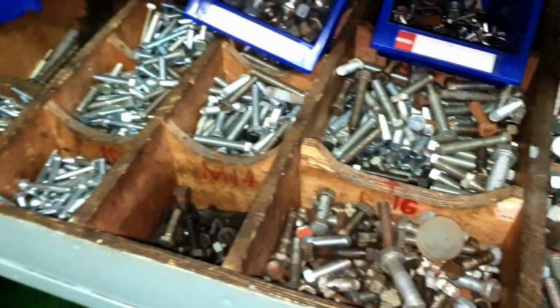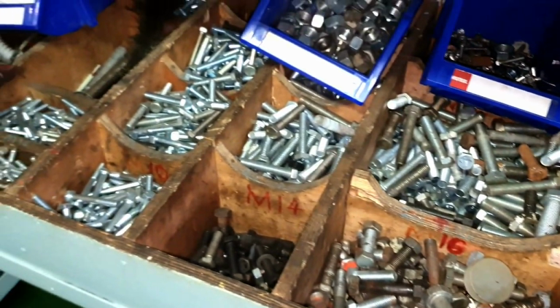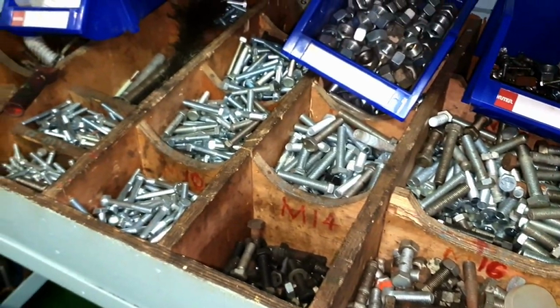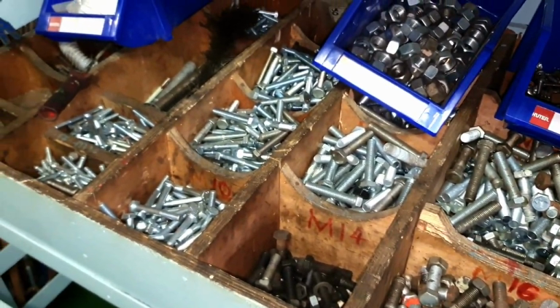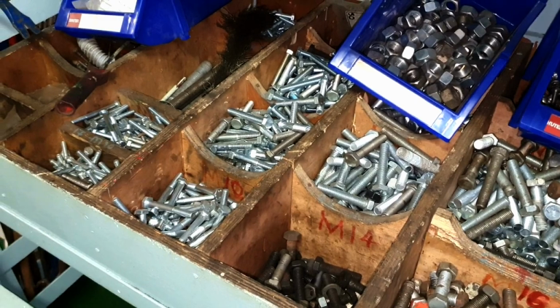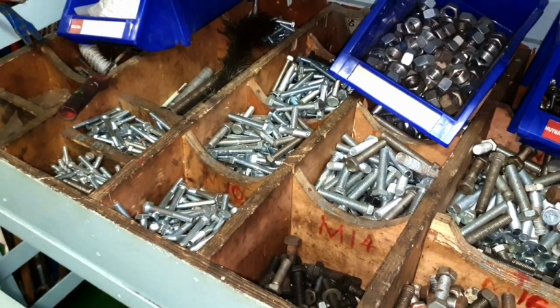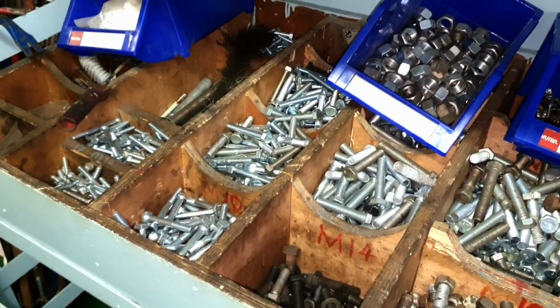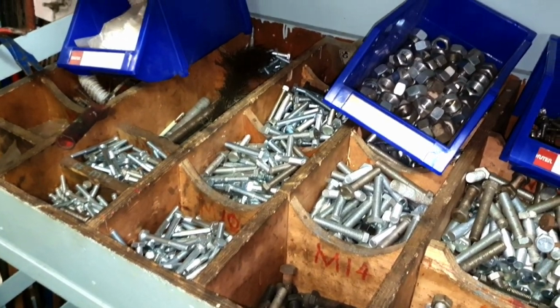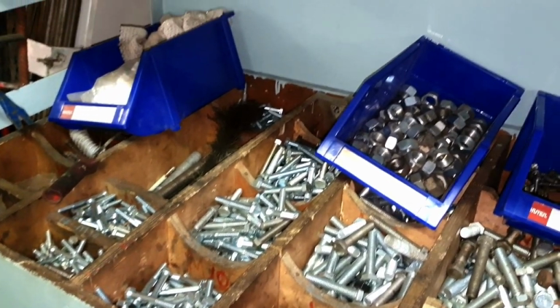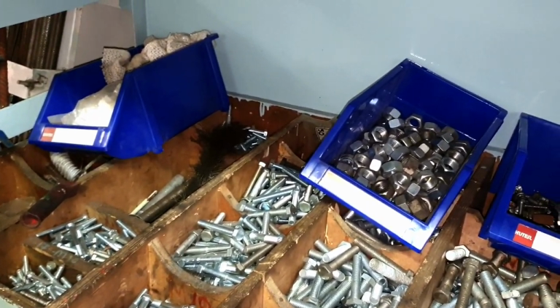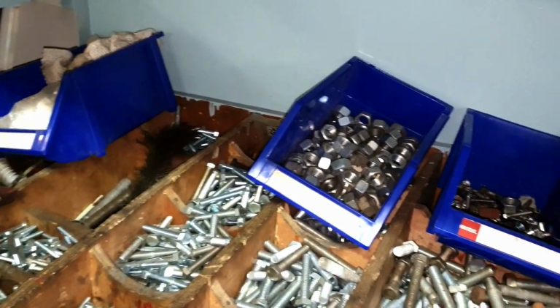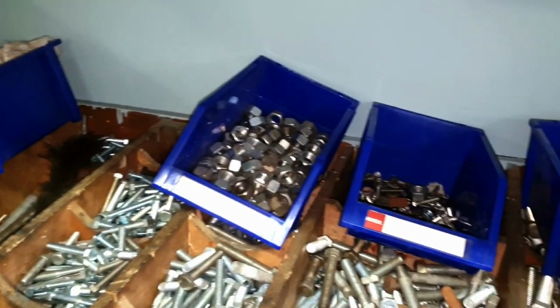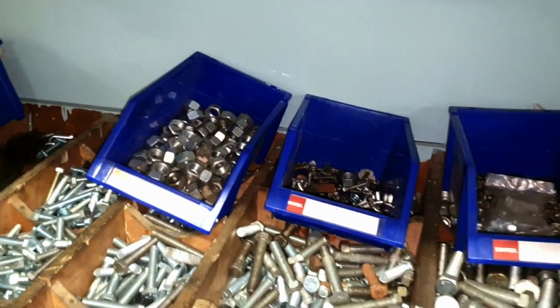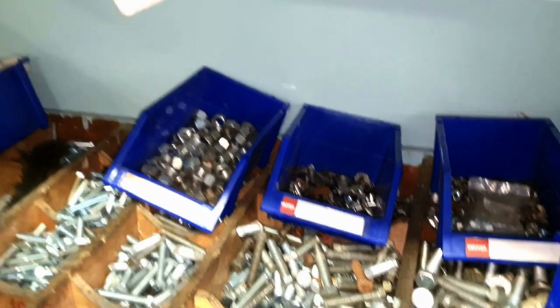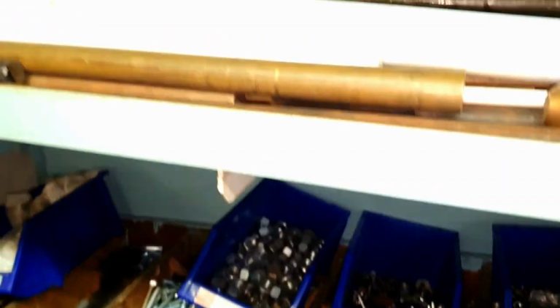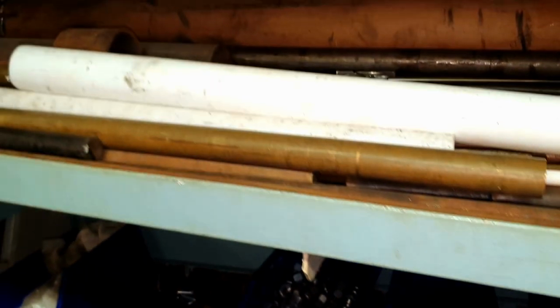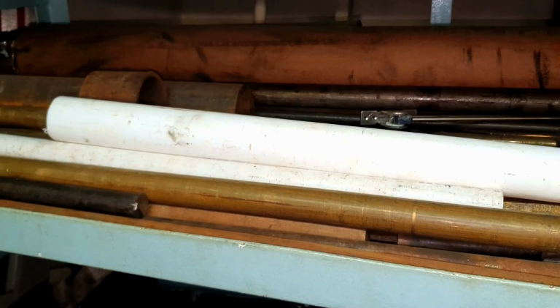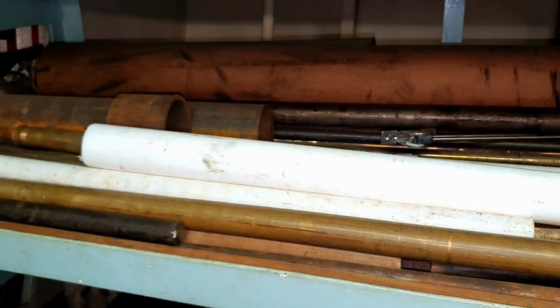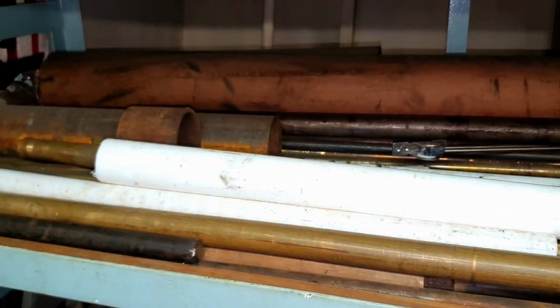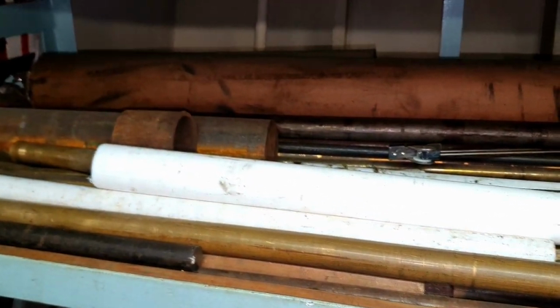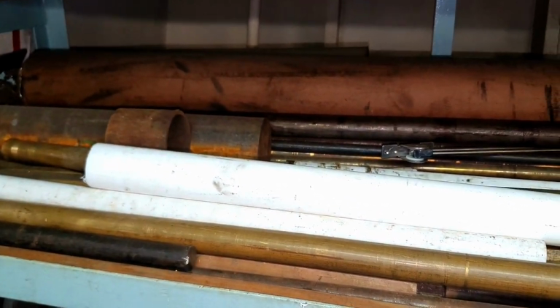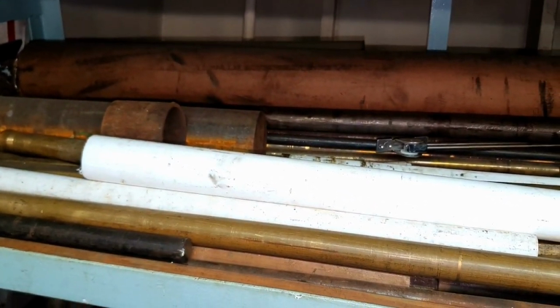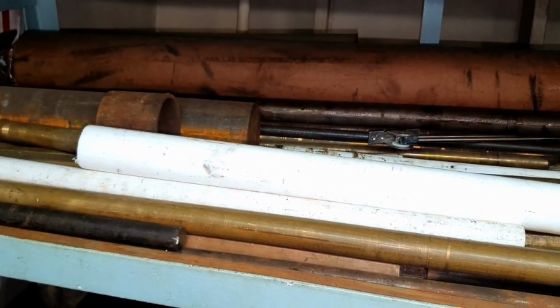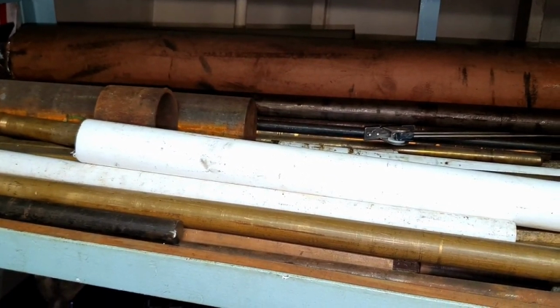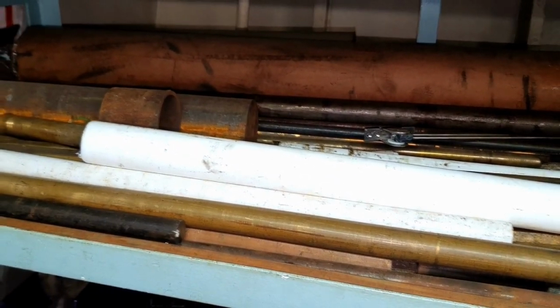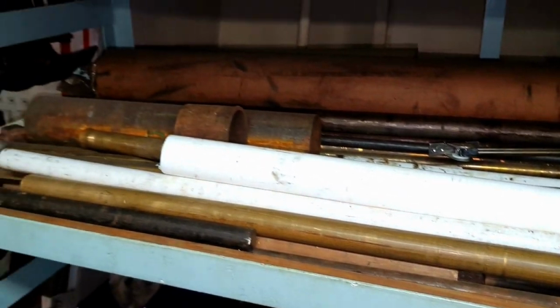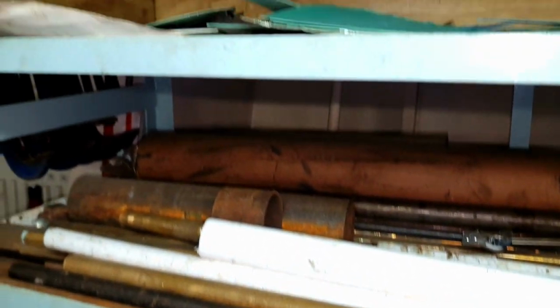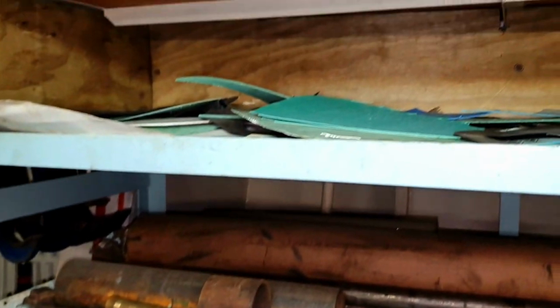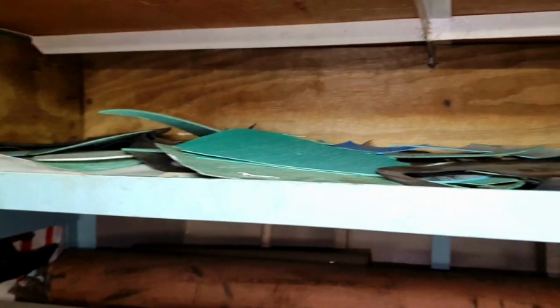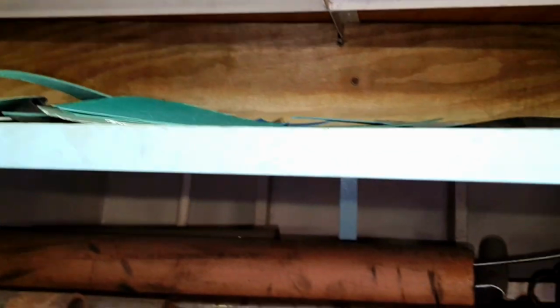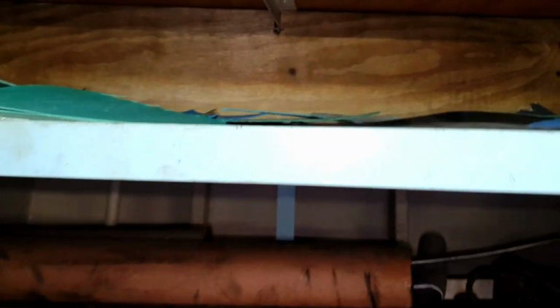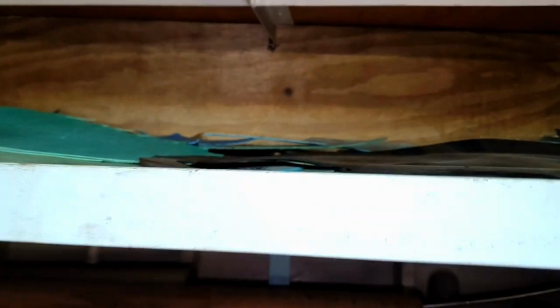Another shelf holds different types of bolts, screws, and nuts. Here are some round bars made from copper, bronze, and teflon, which can be used to fabricate different fittings, plugs, or other parts.